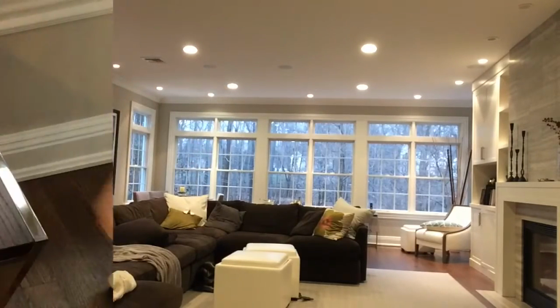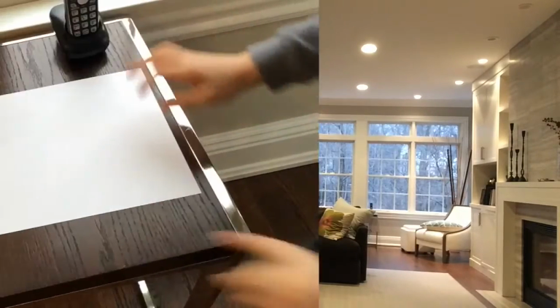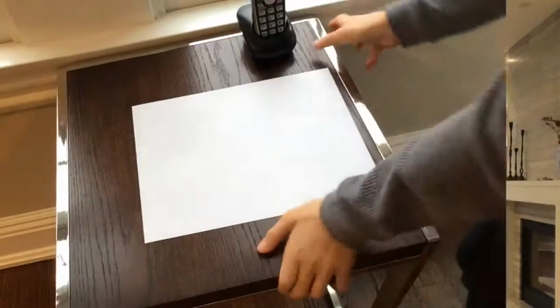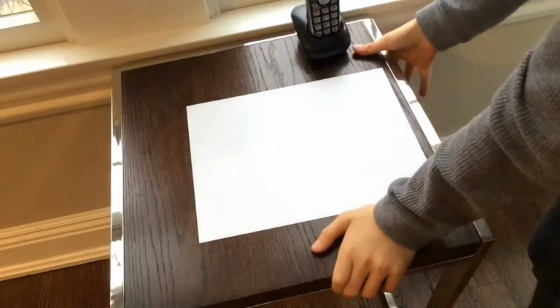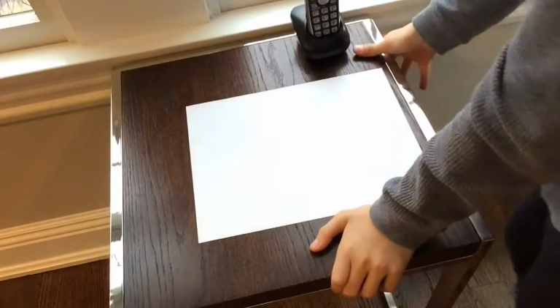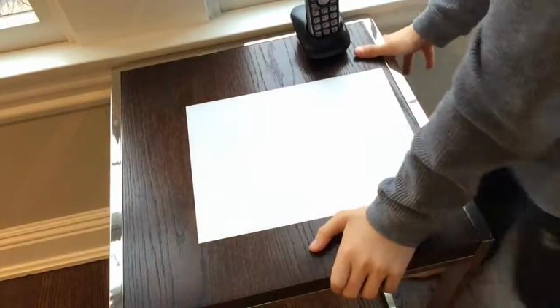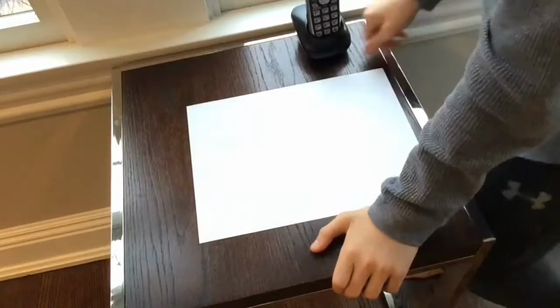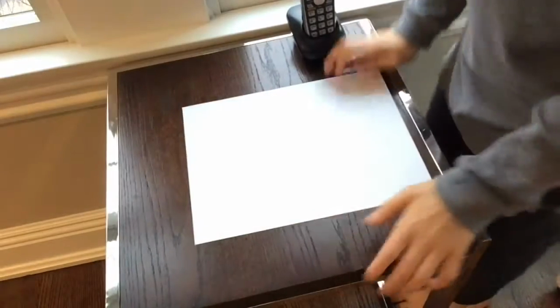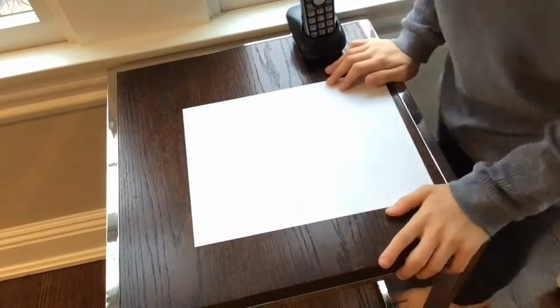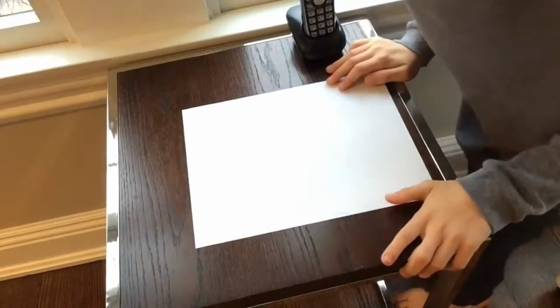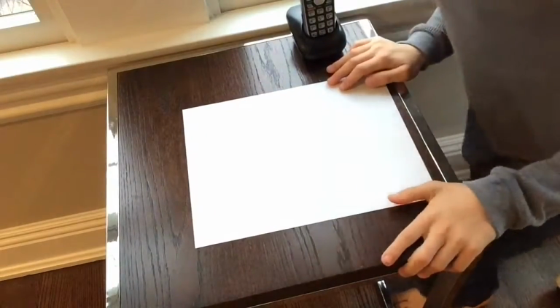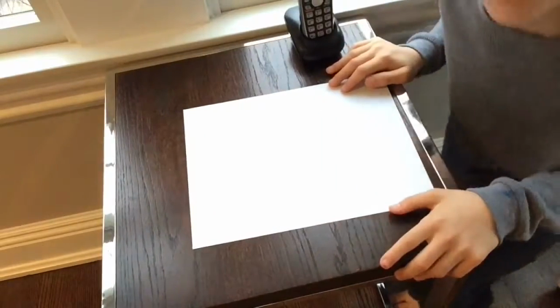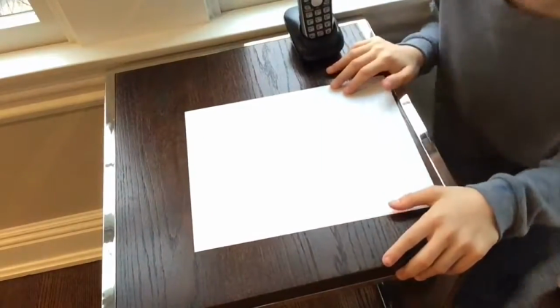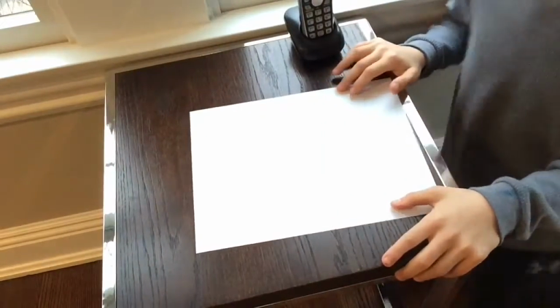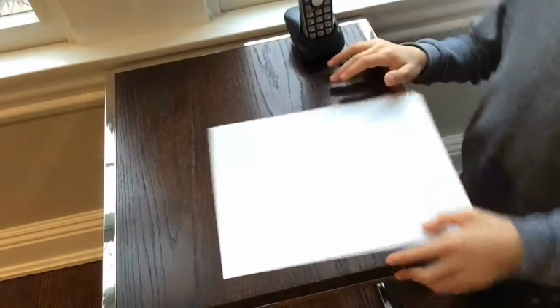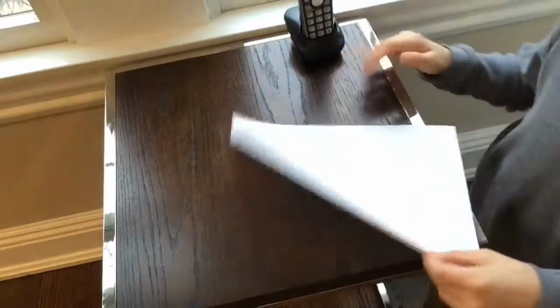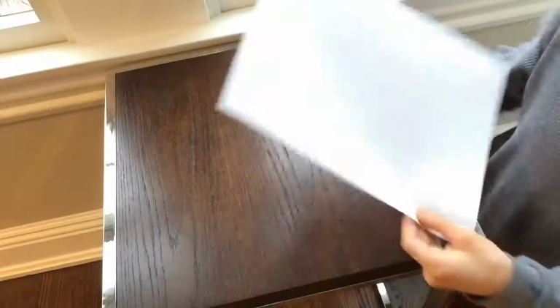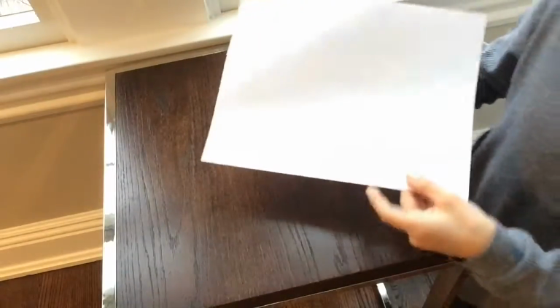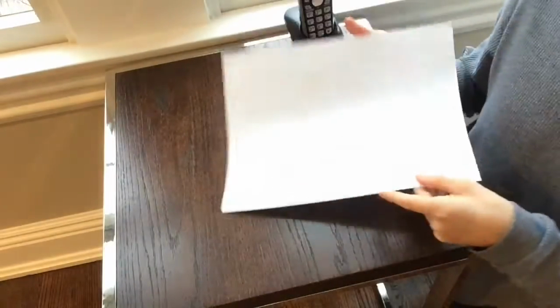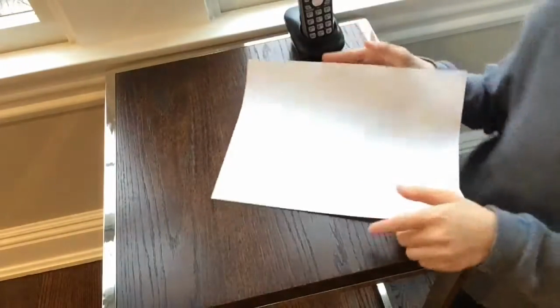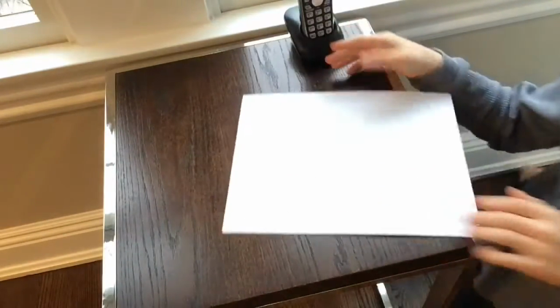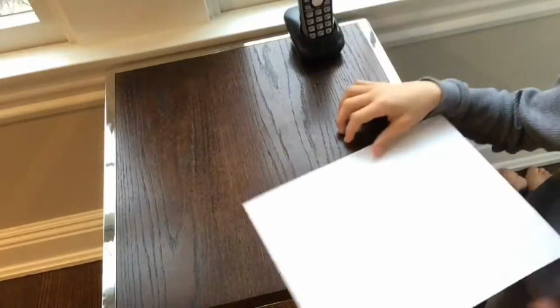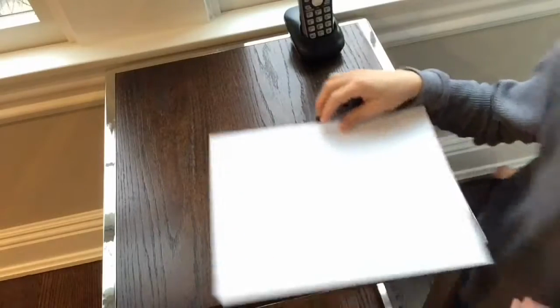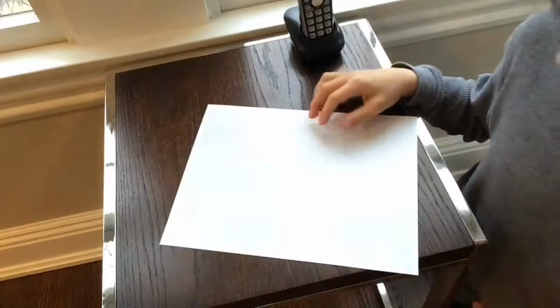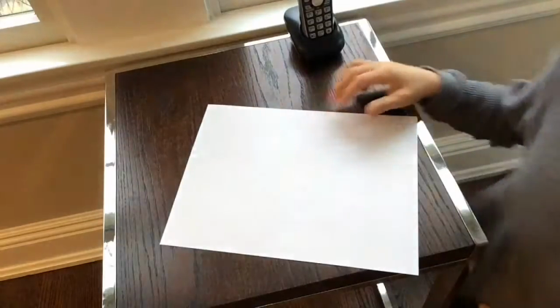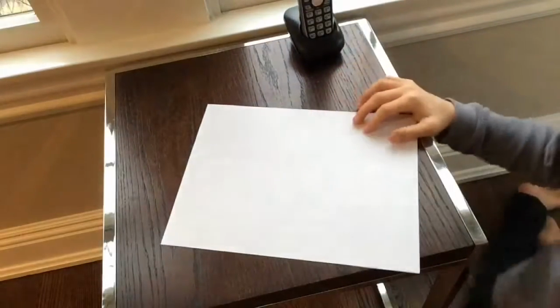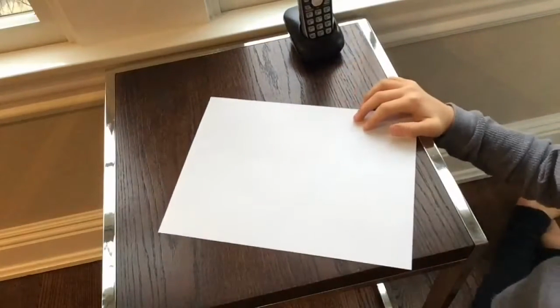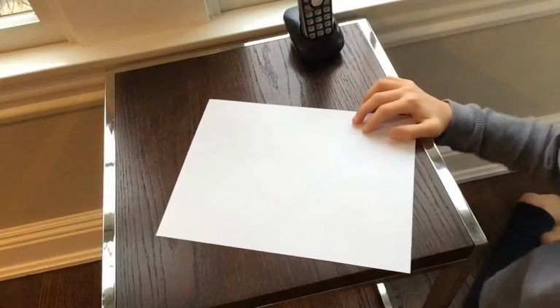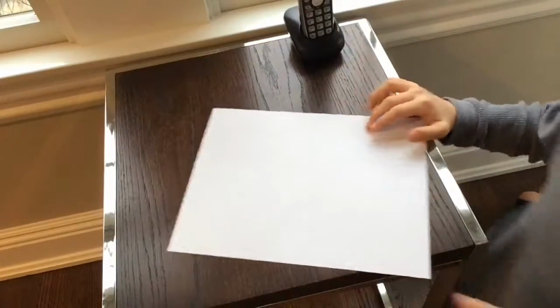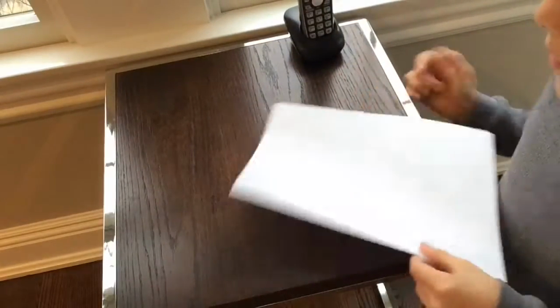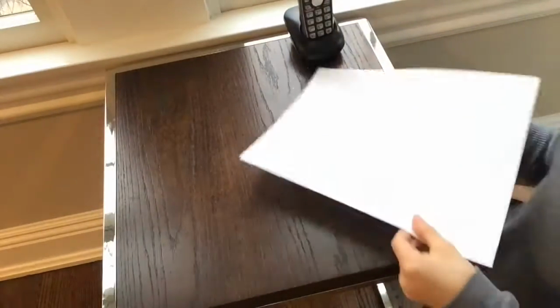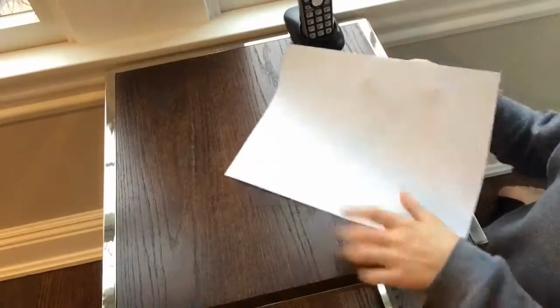Today I'm going to be showing you how to make a plane called the beast. First, what you're gonna do is take an 8 by 11 letter size piece of paper.